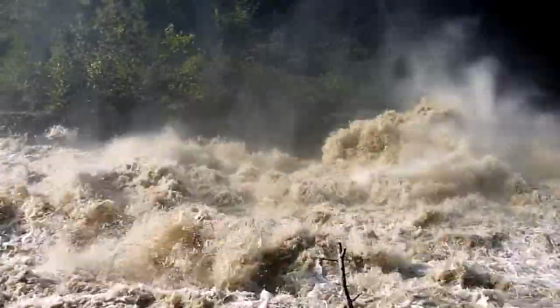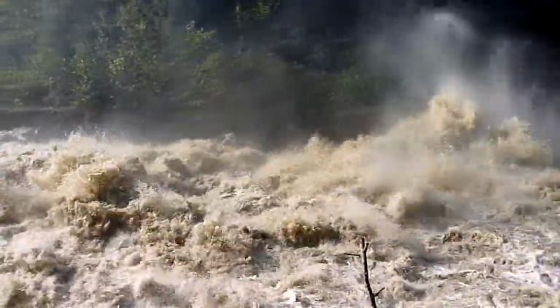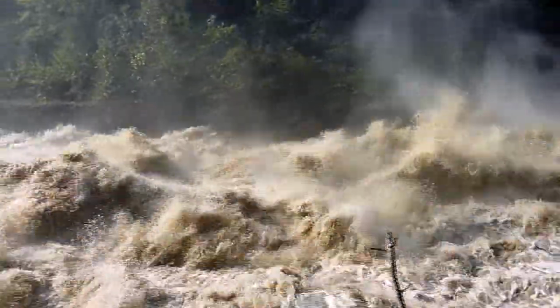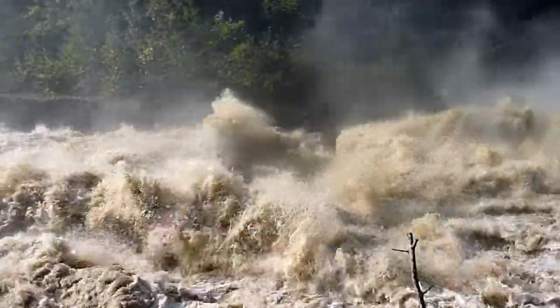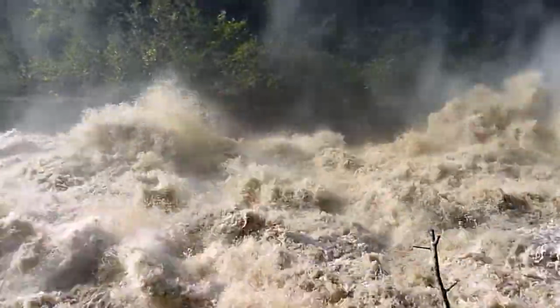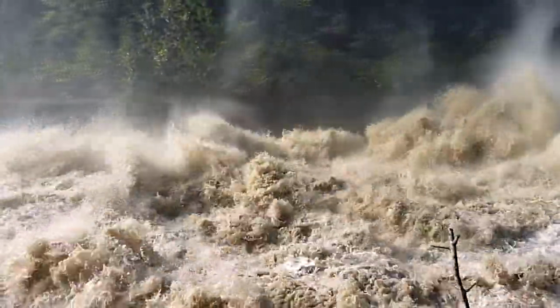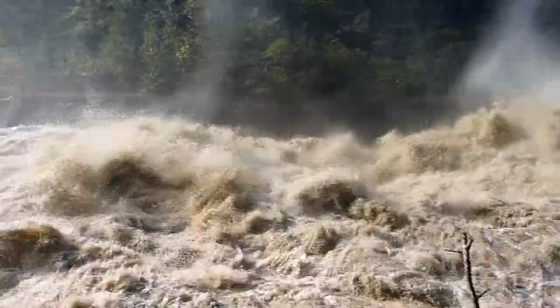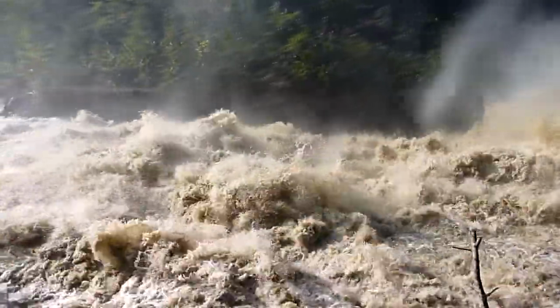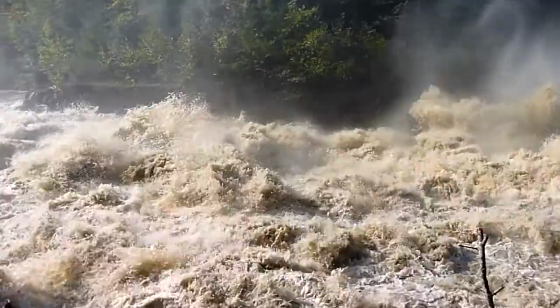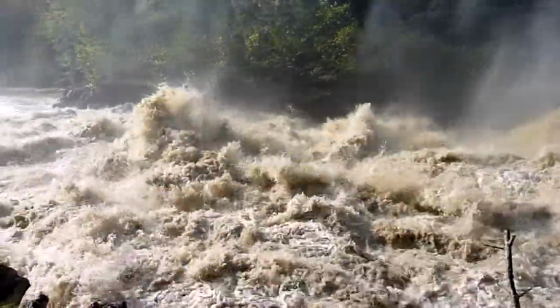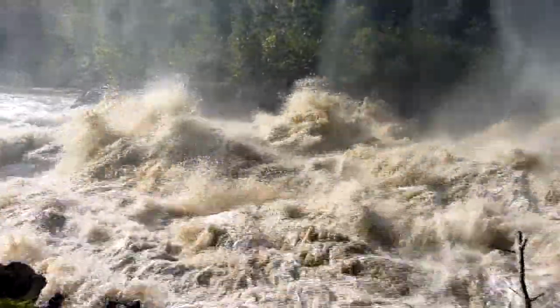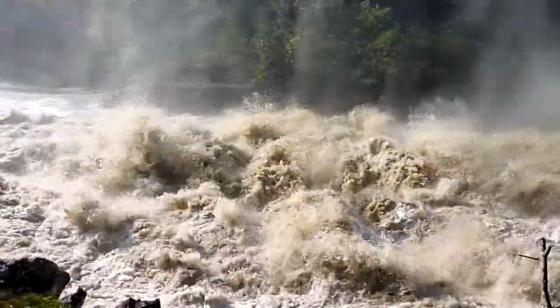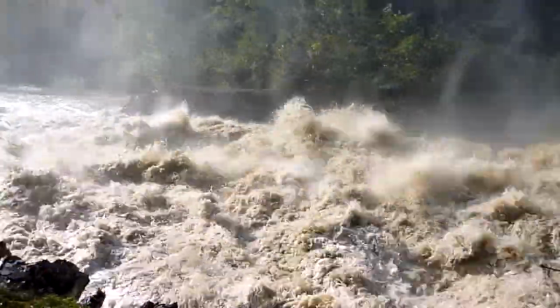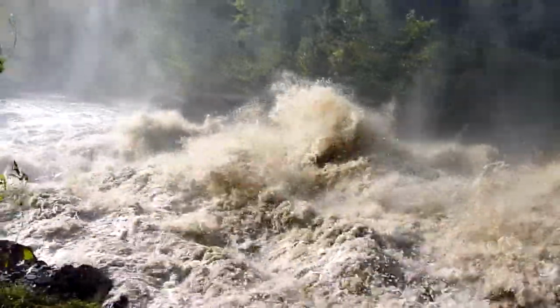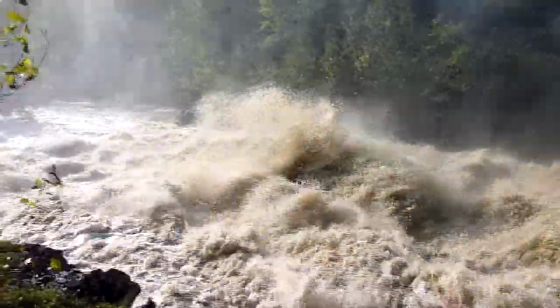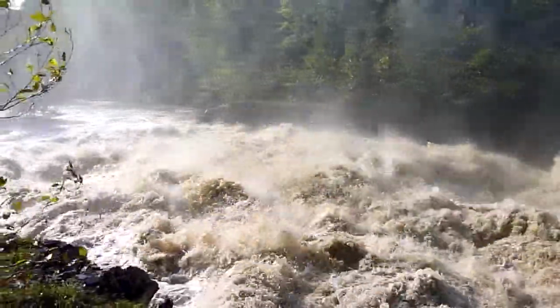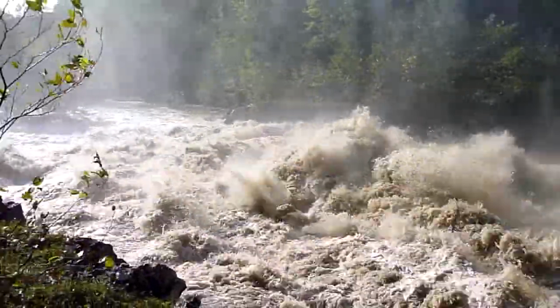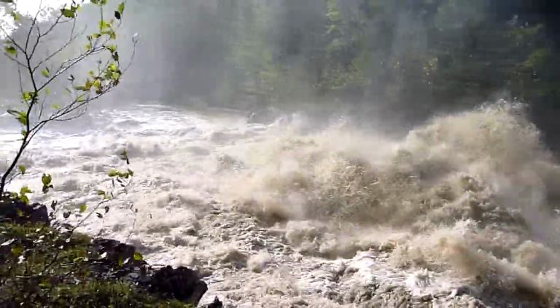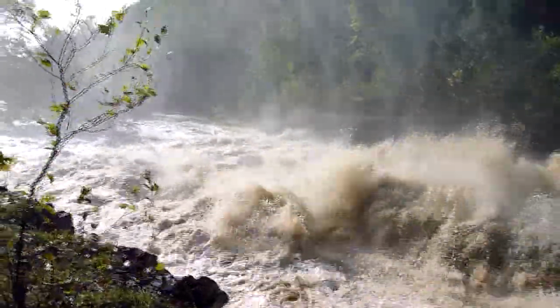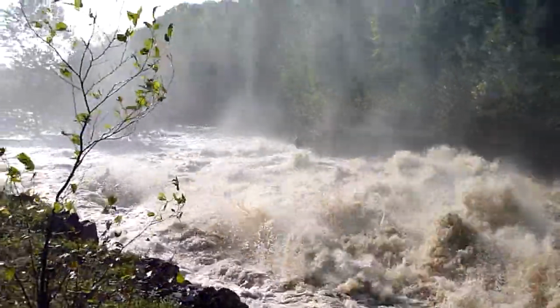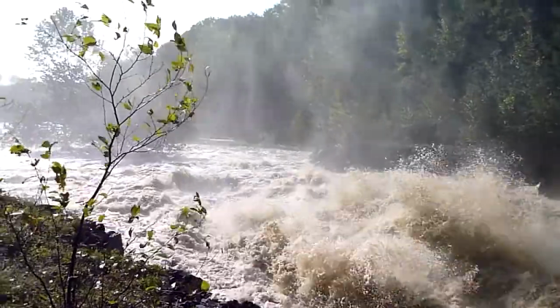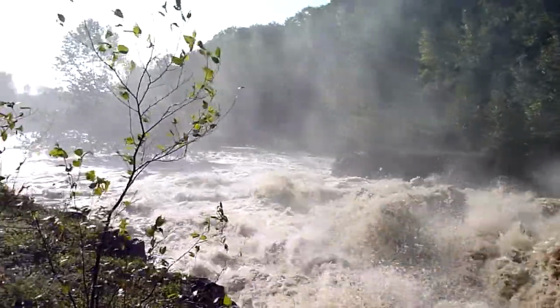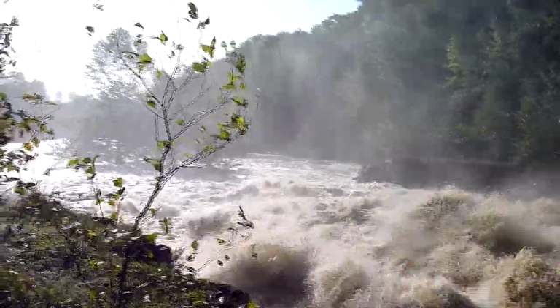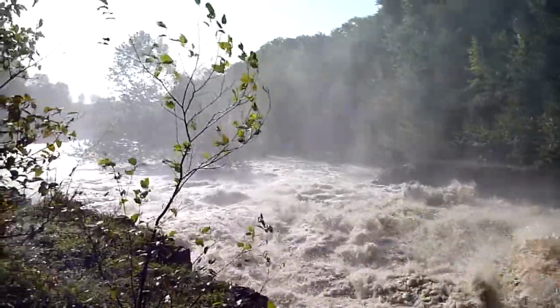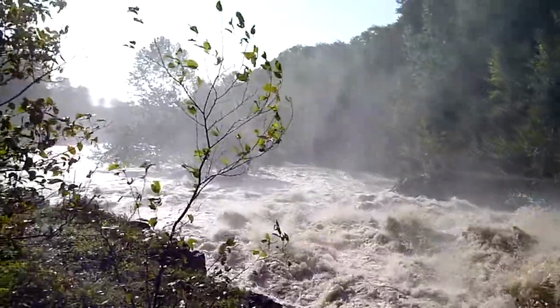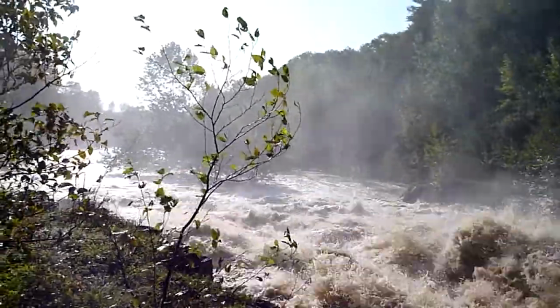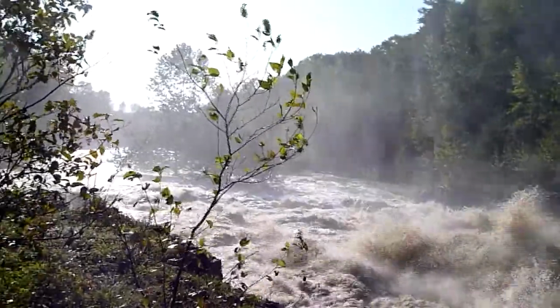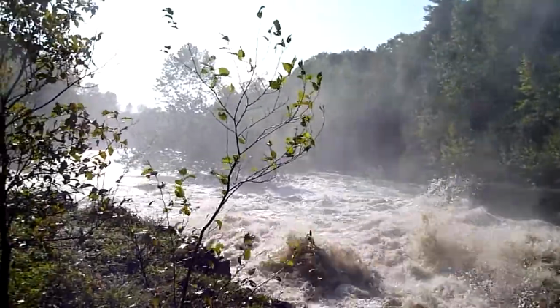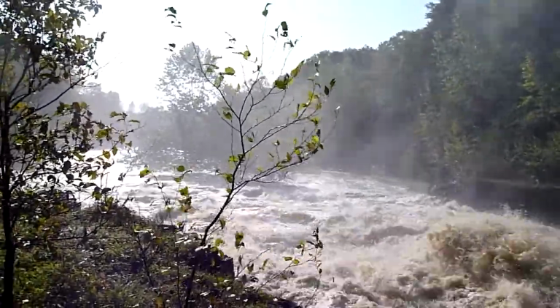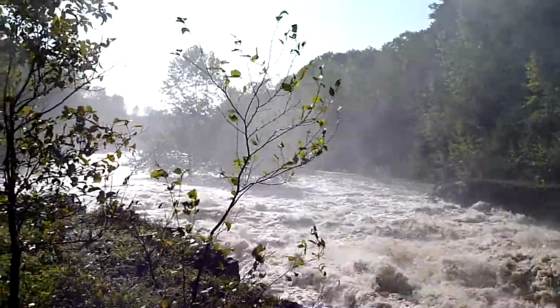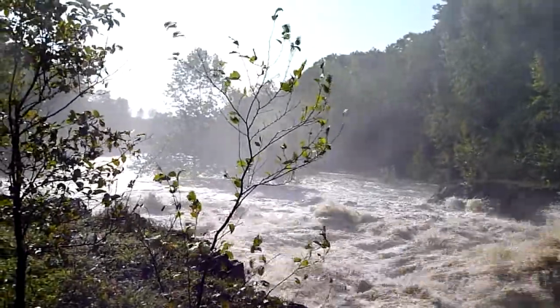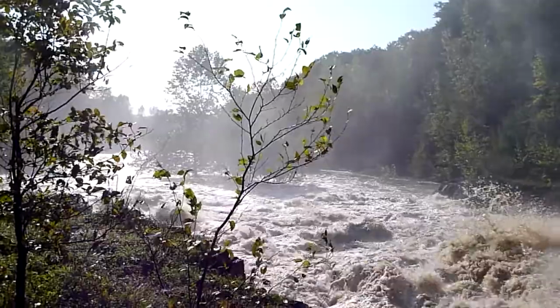Not surfable. So there you go — the remnants of Tropical Storm Irene downriver. And the cycle repeats.